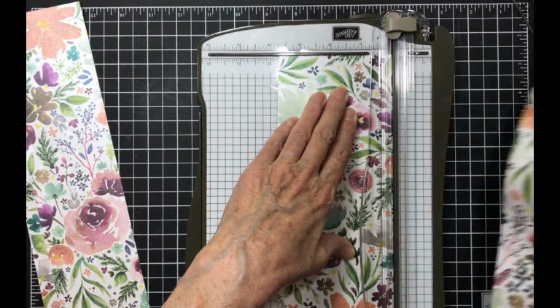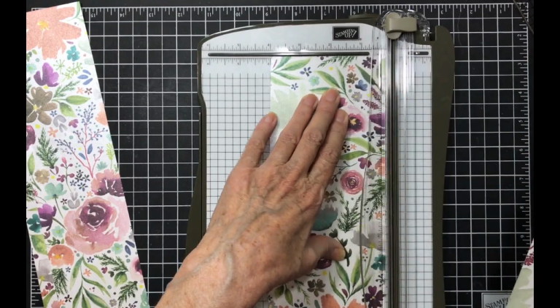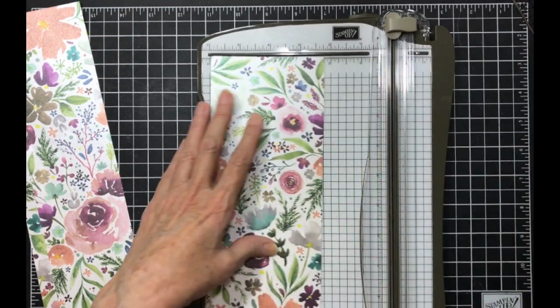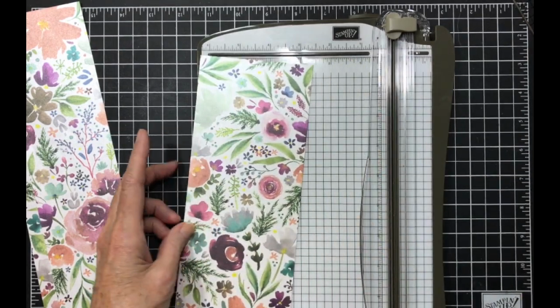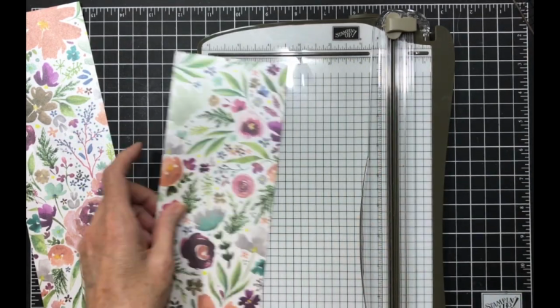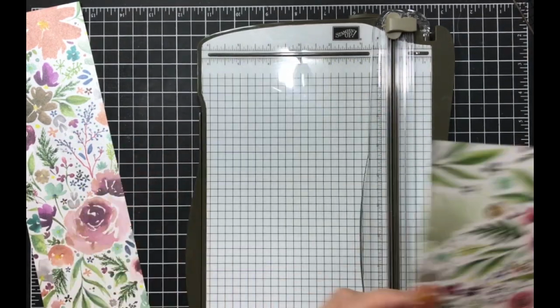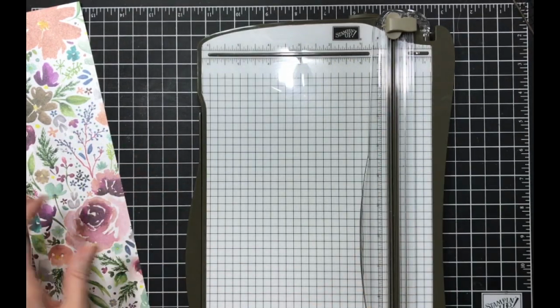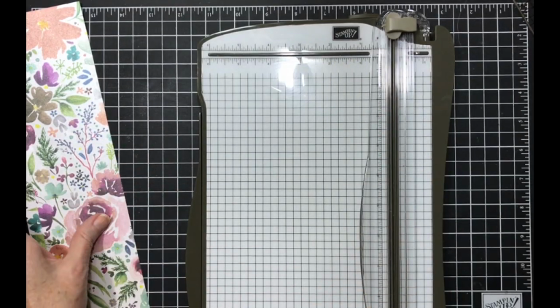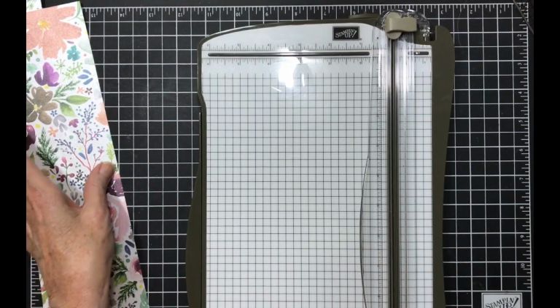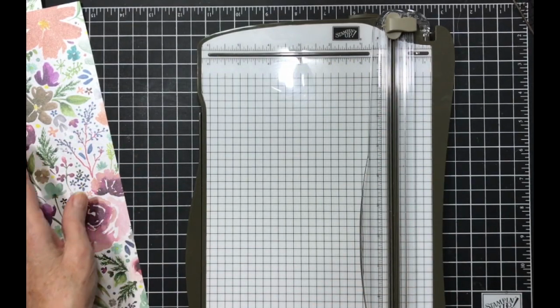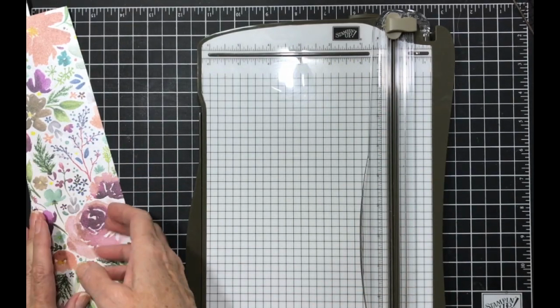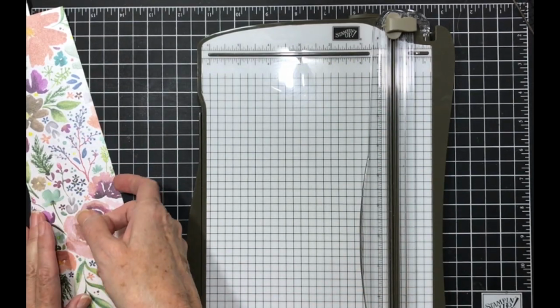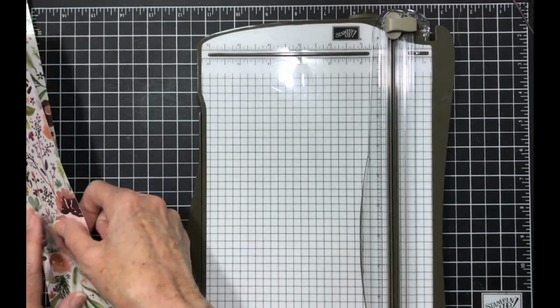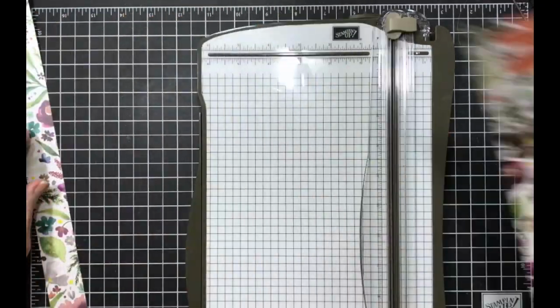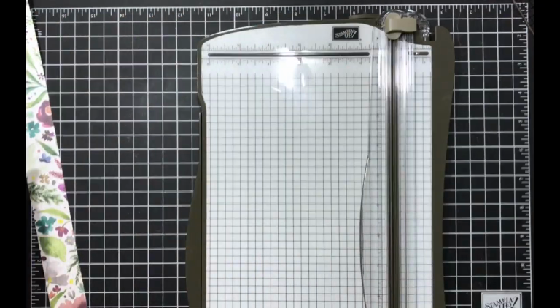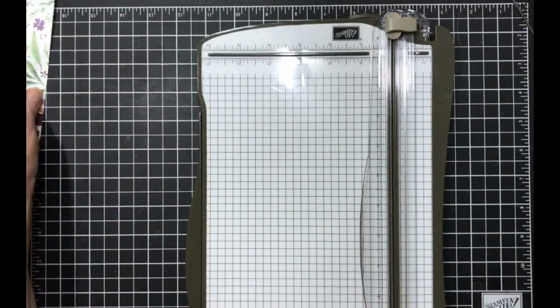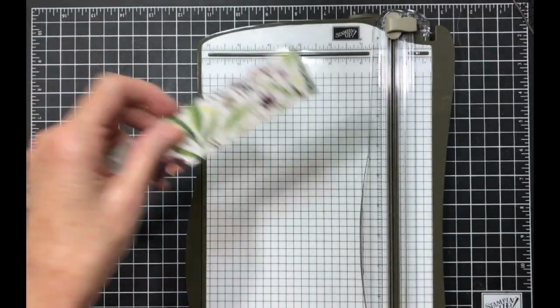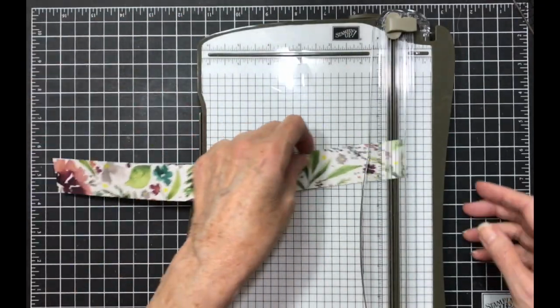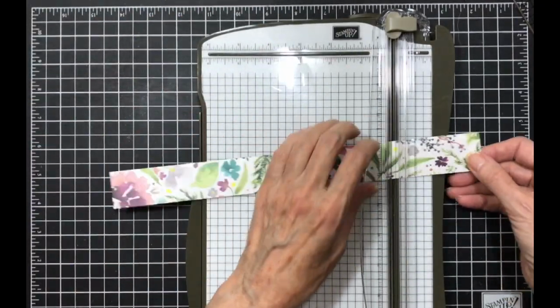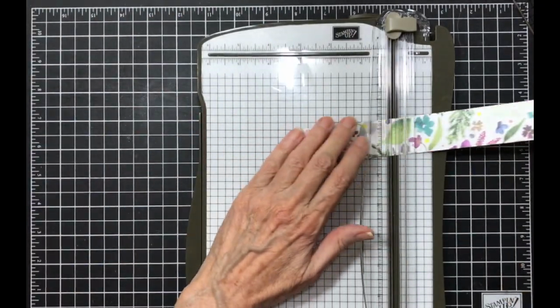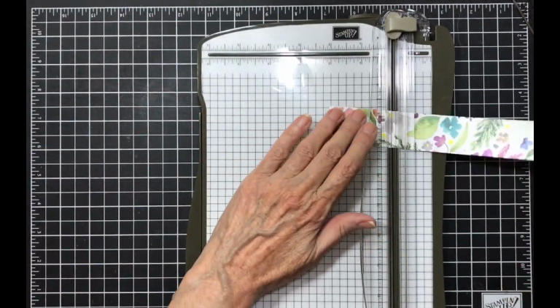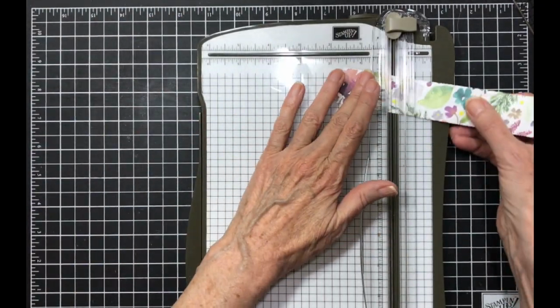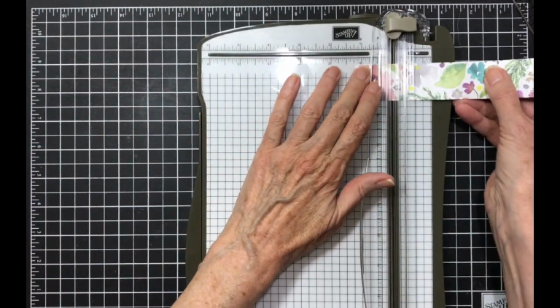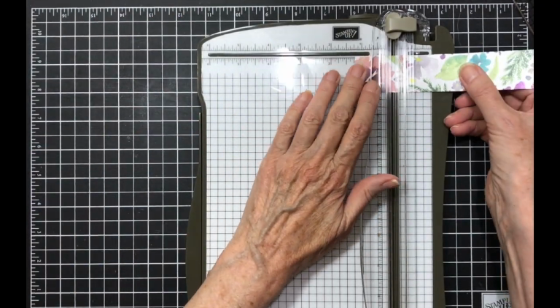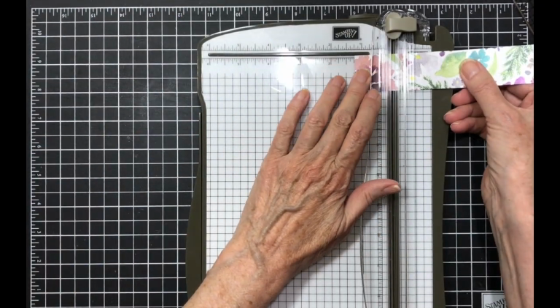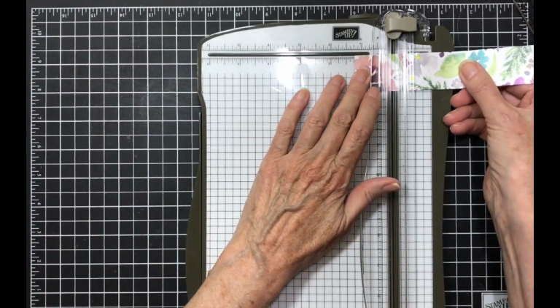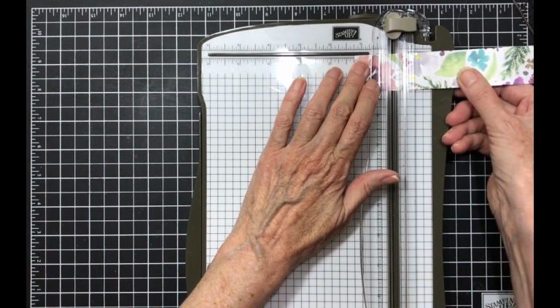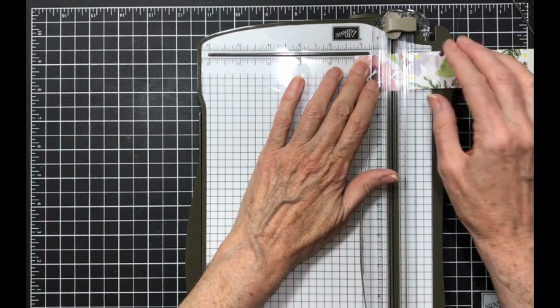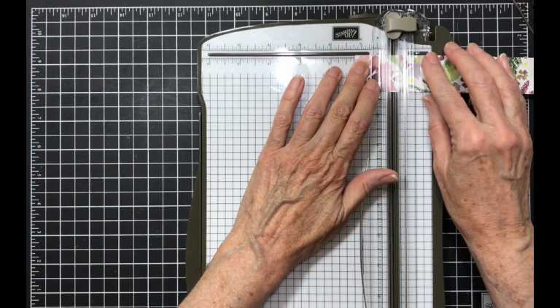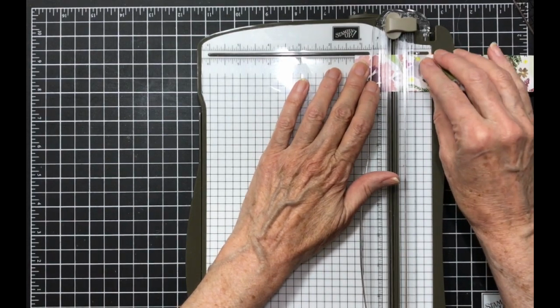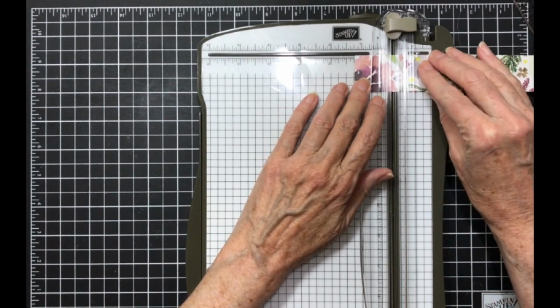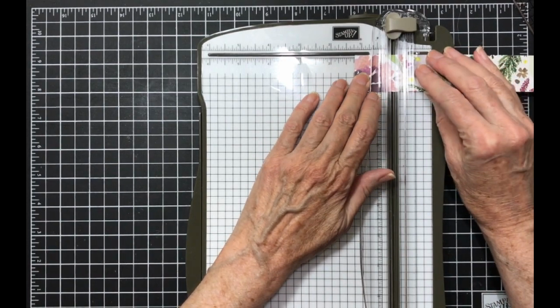And that leaves our last piece. We're going to go back to the first piece which is one and a fourth, and we're going to cut one and a fourth eight times.